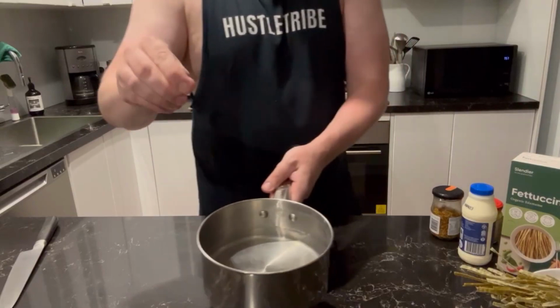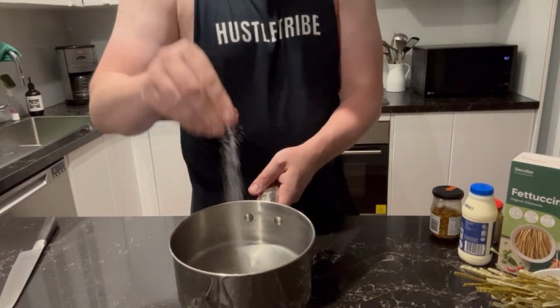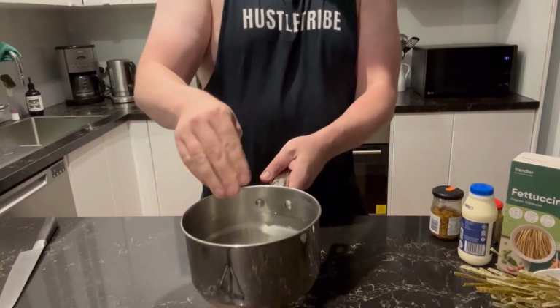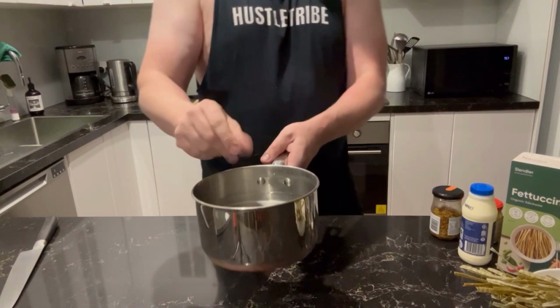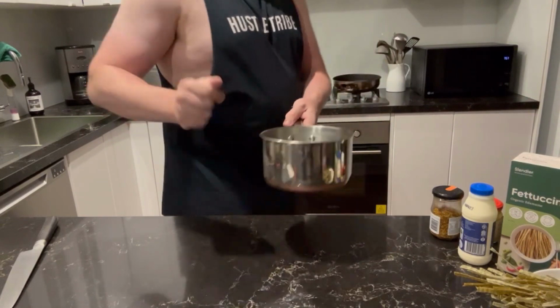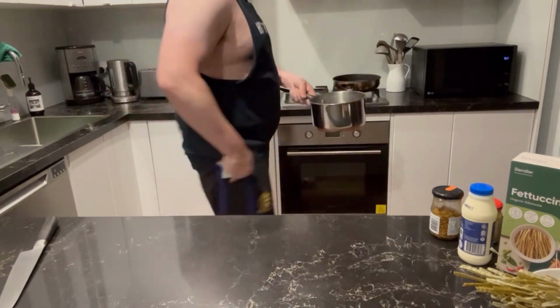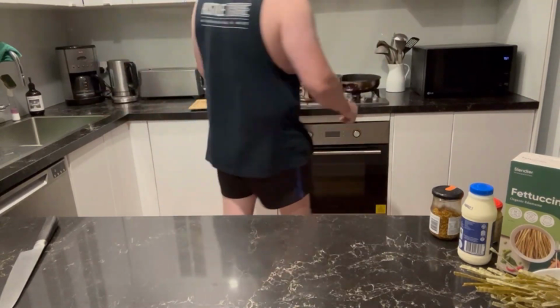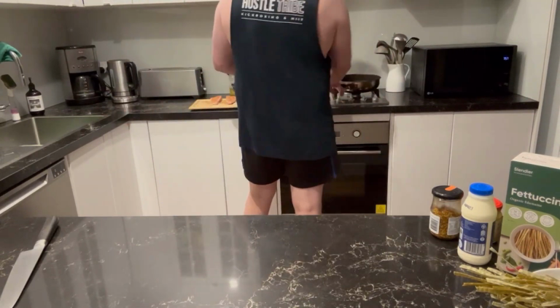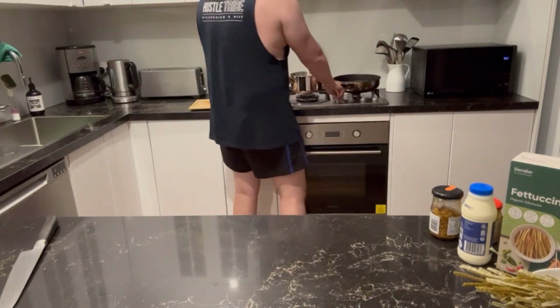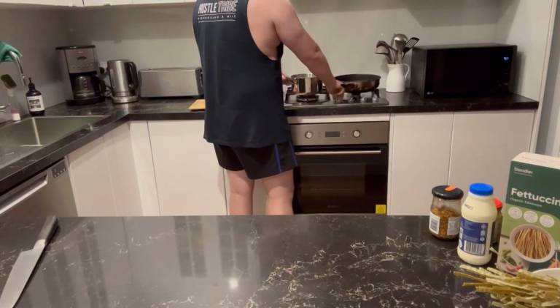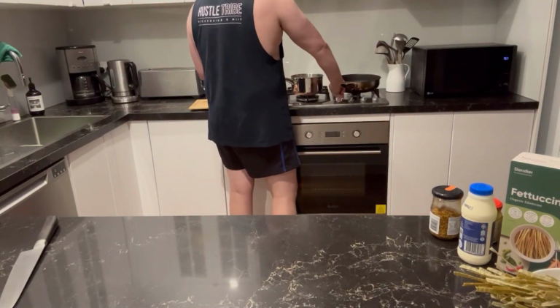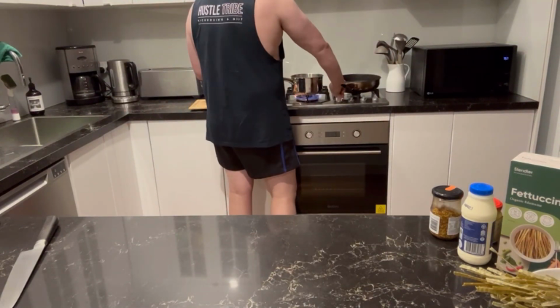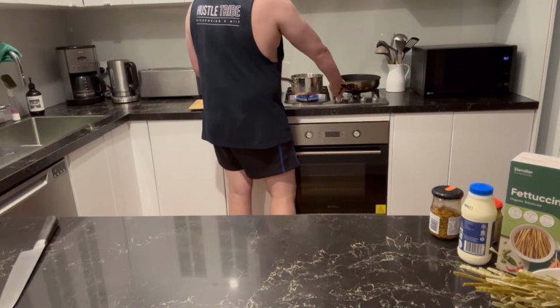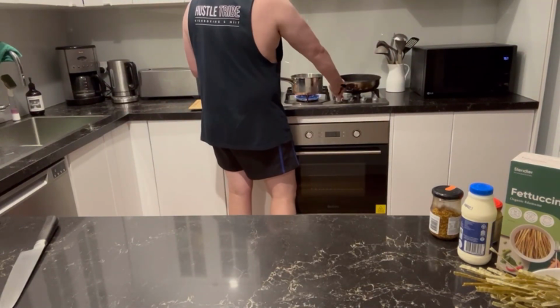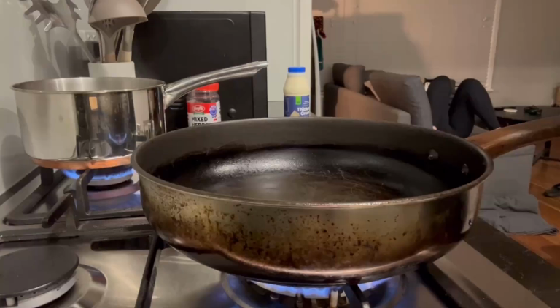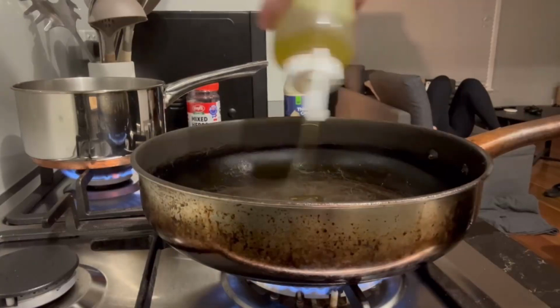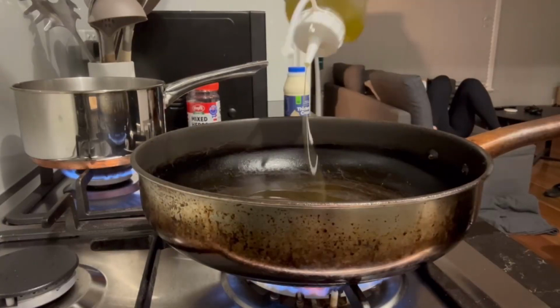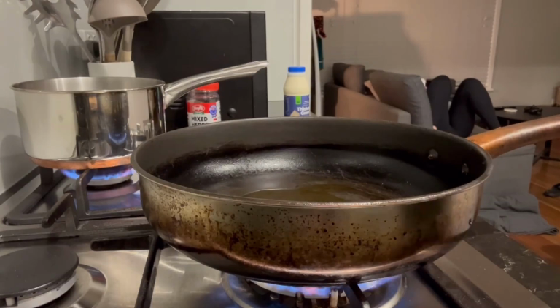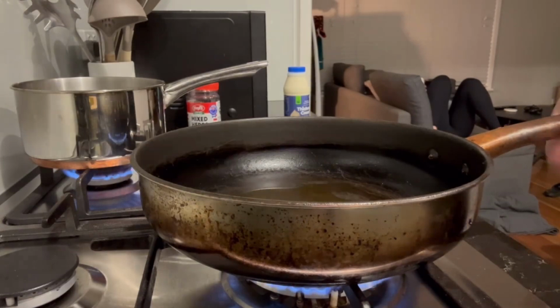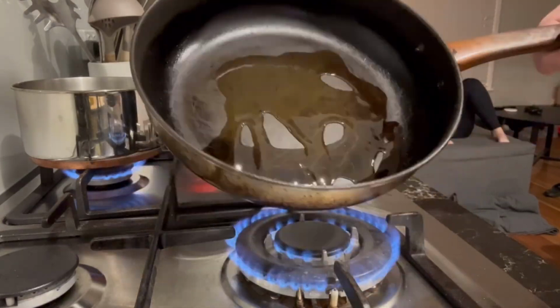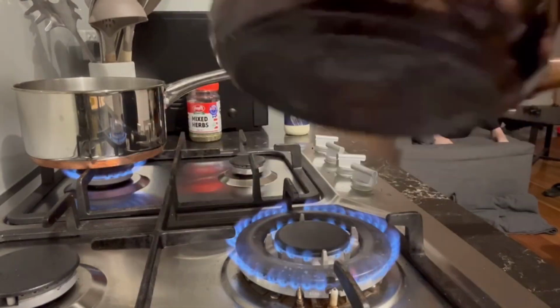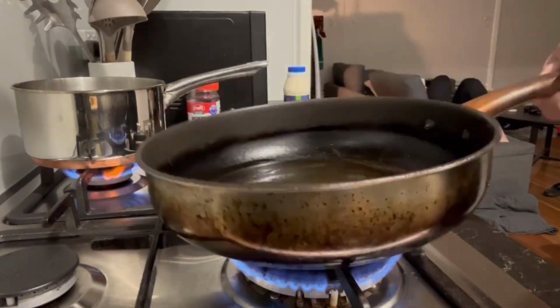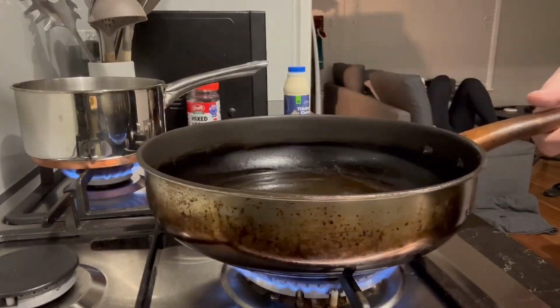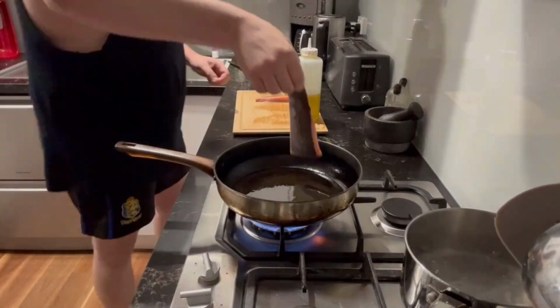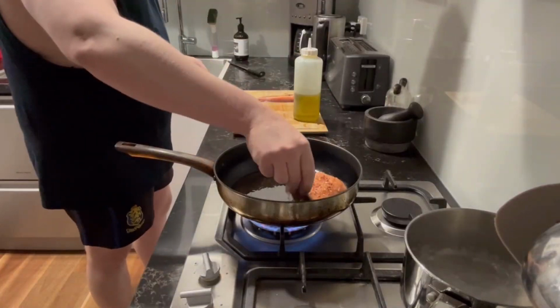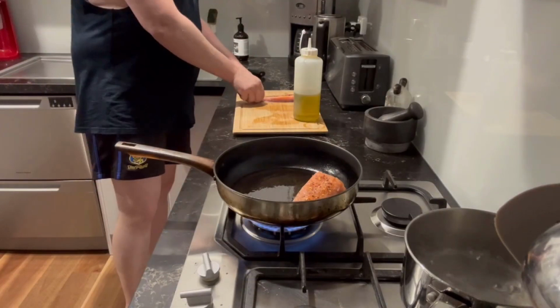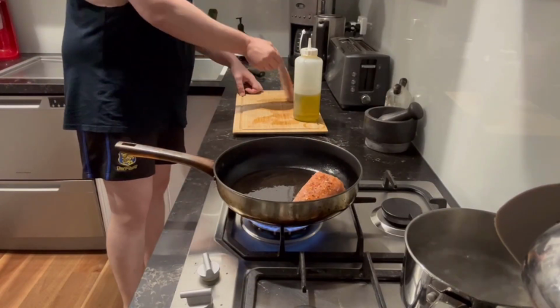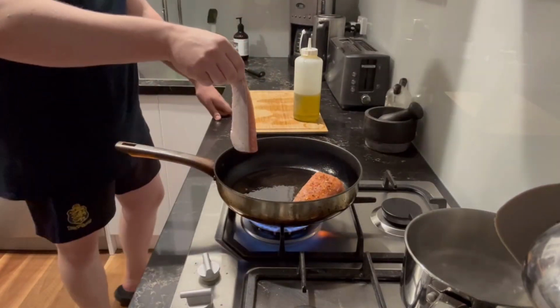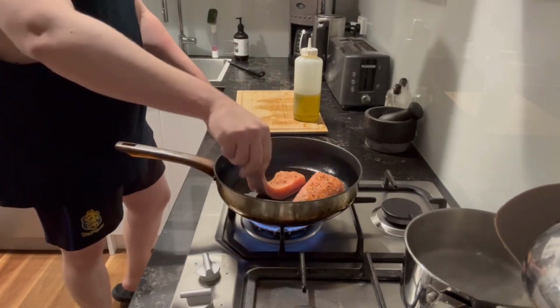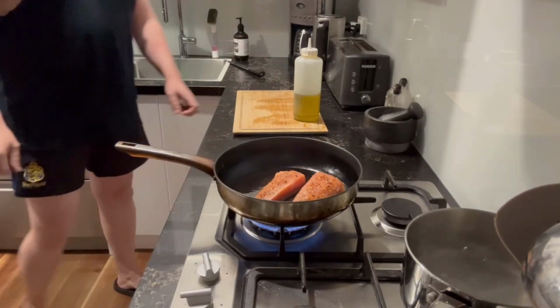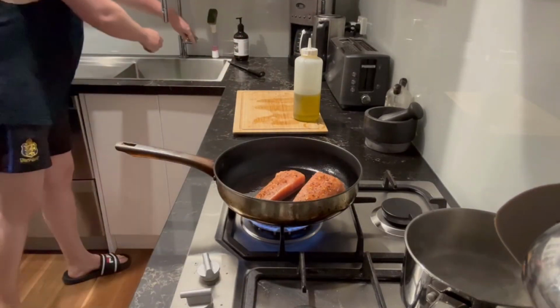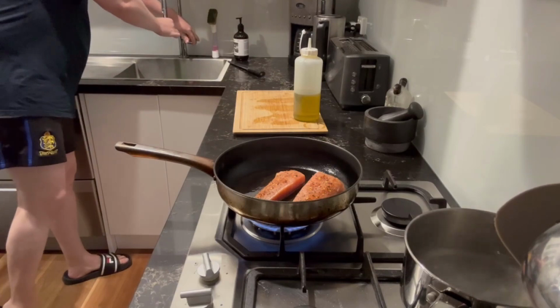Next up, get a pan of water on the boil for your pasta. Oil up a frying pan and pop your salmon fillet in skin side down.